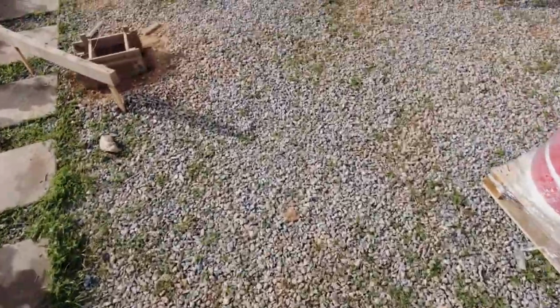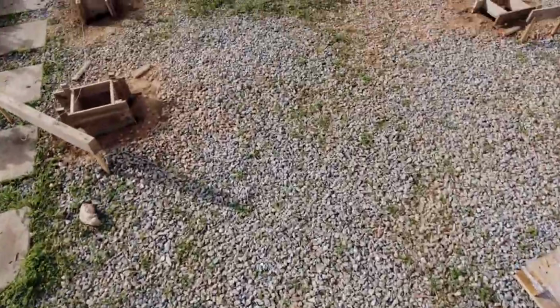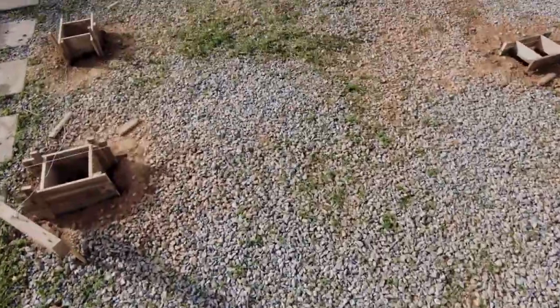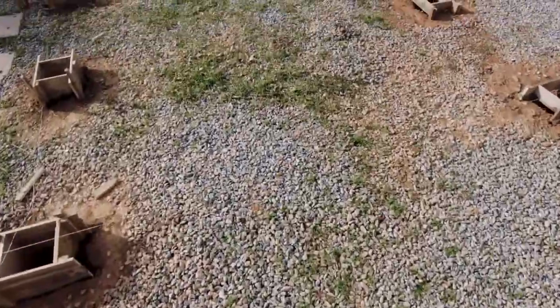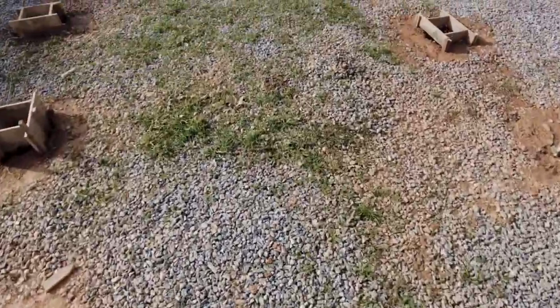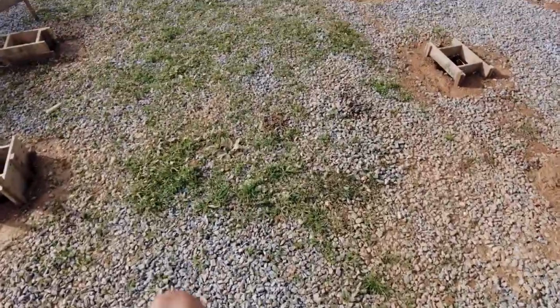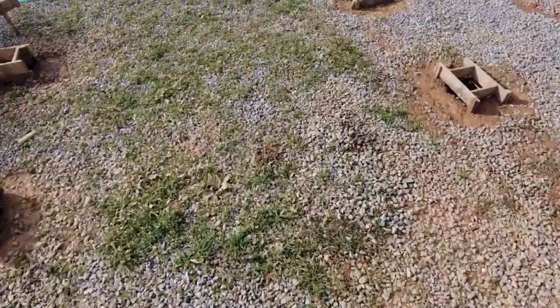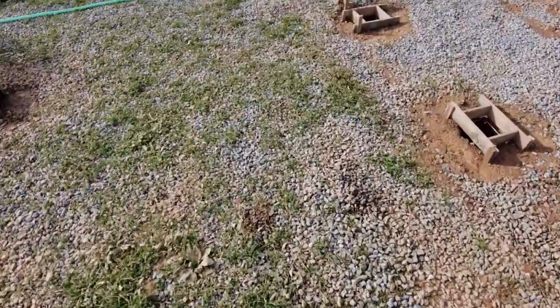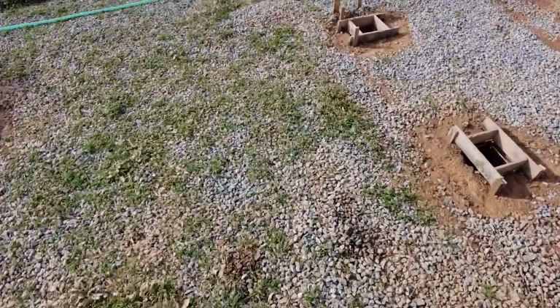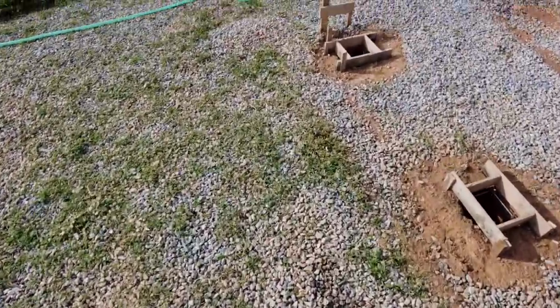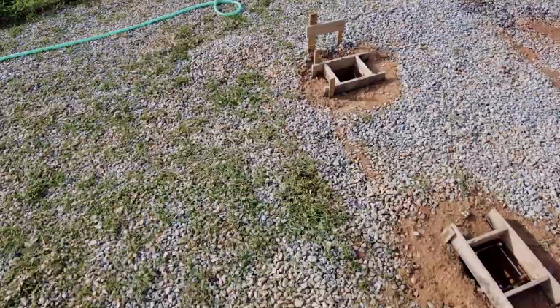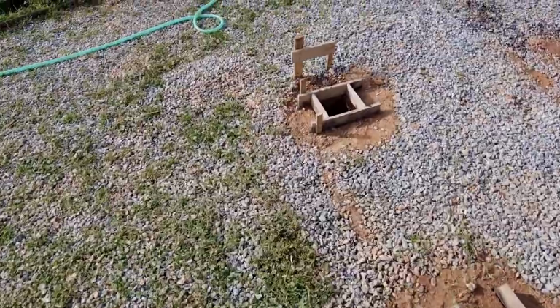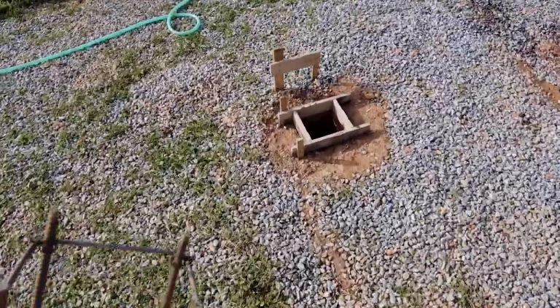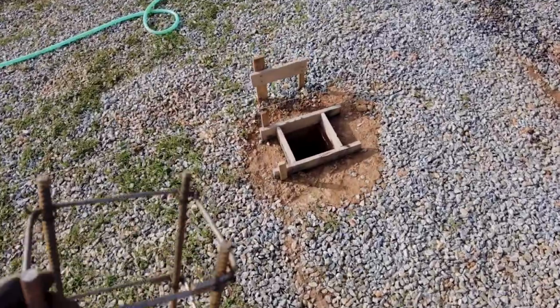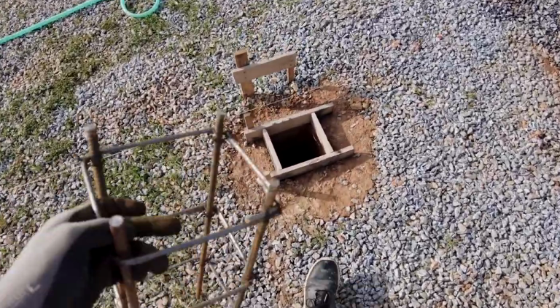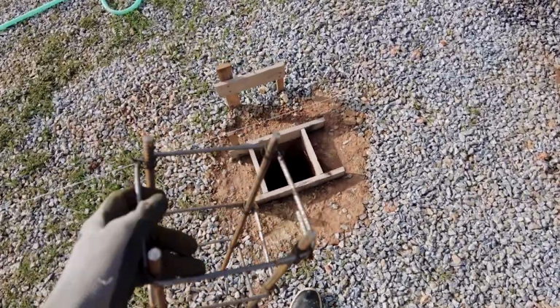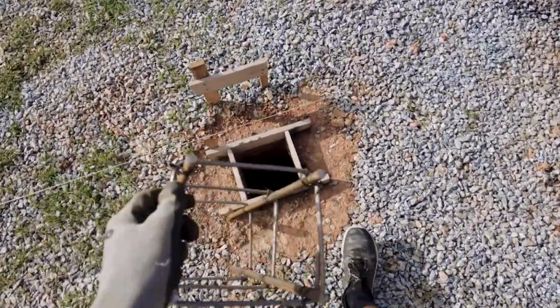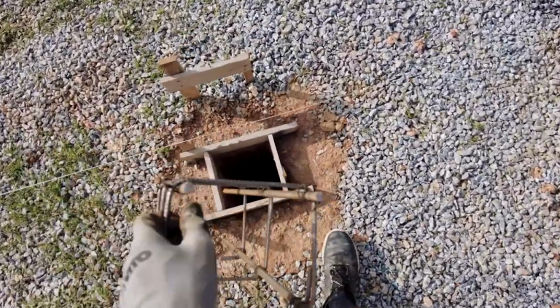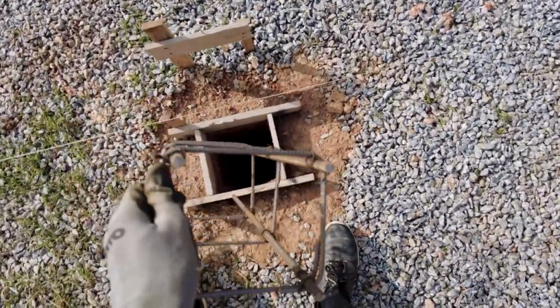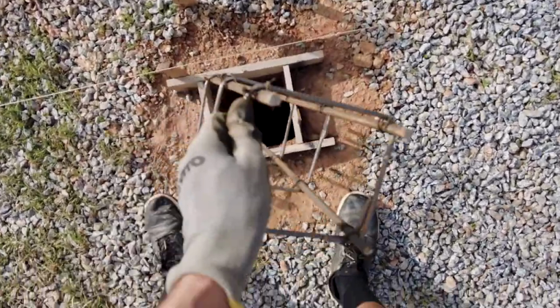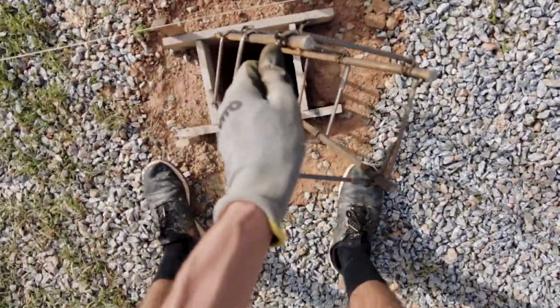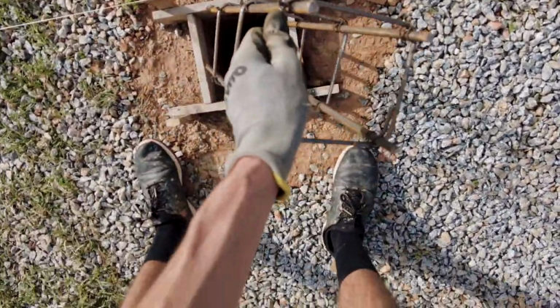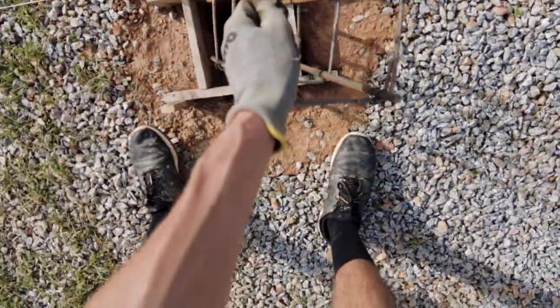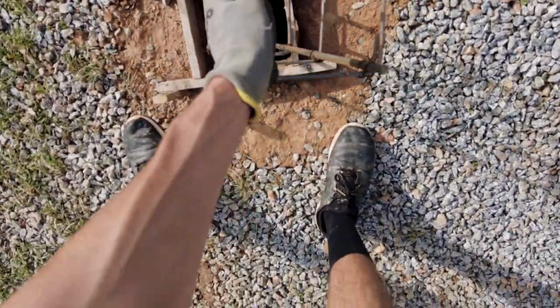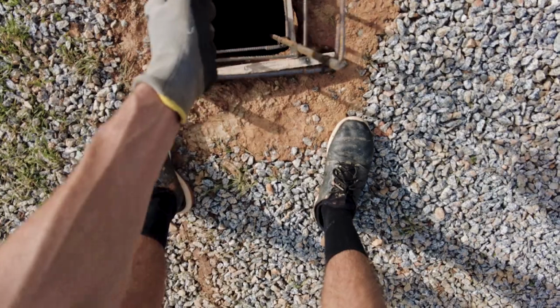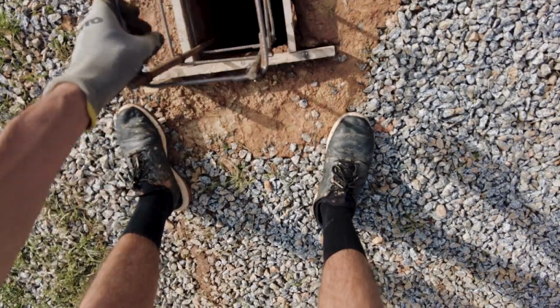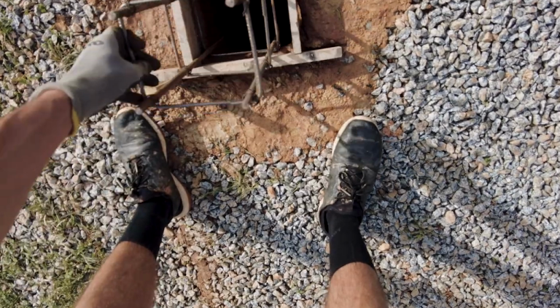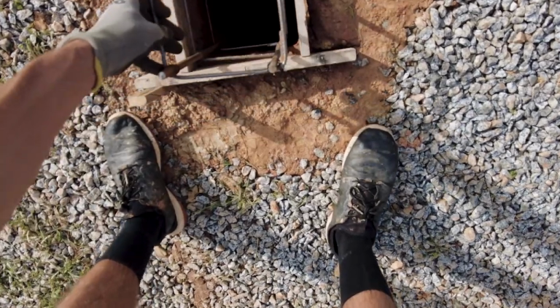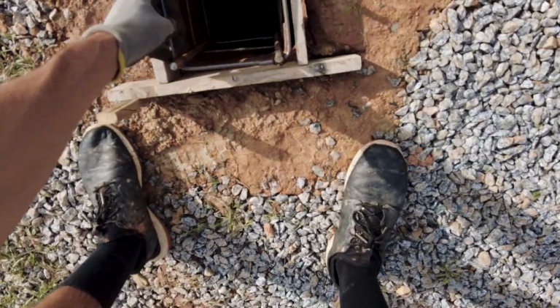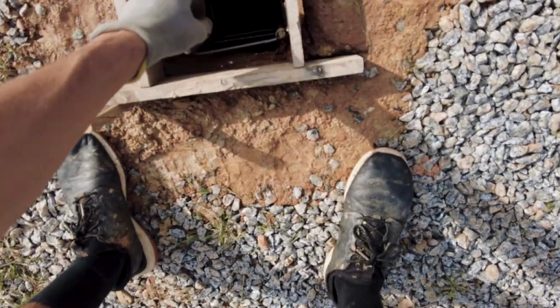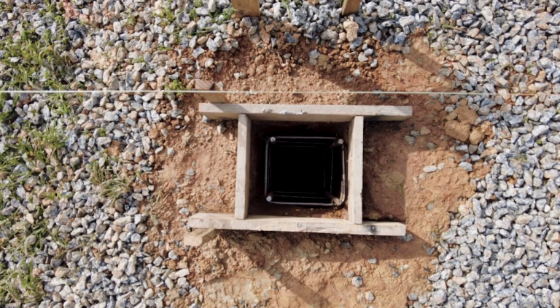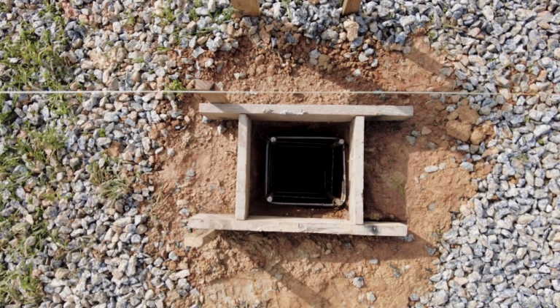These reinforcement pieces should be at around 3 cm from the concrete edges to avoid getting rusted over time. To make sure they don't move while we pour the concrete, we attach them with metal wire to the forms.